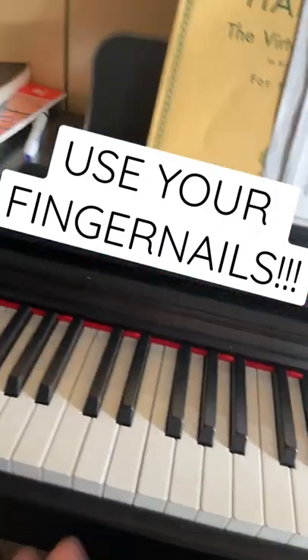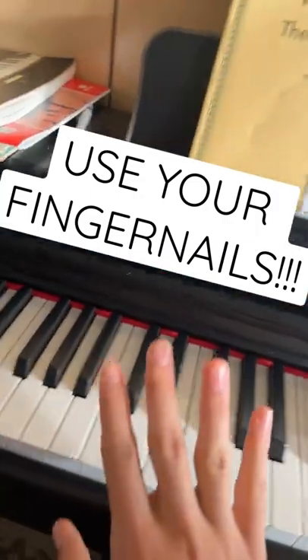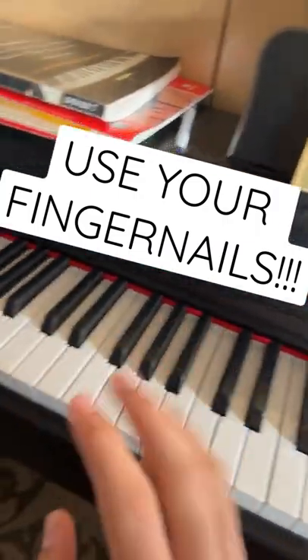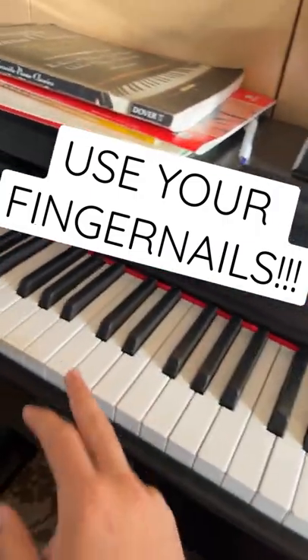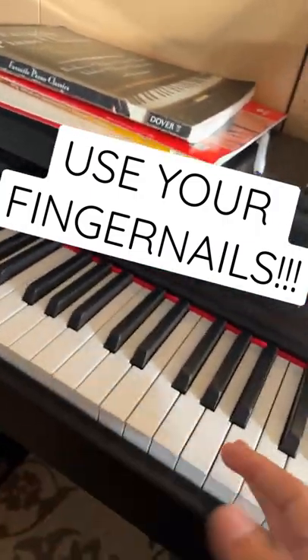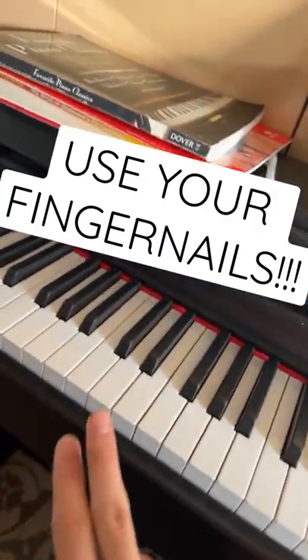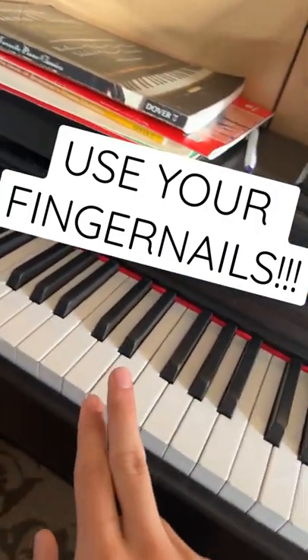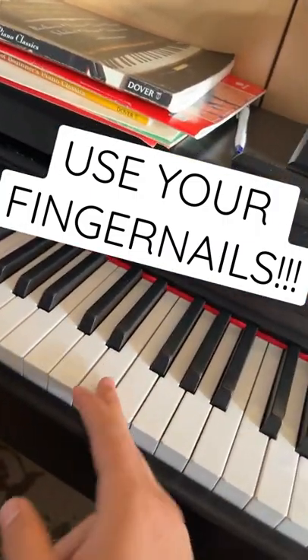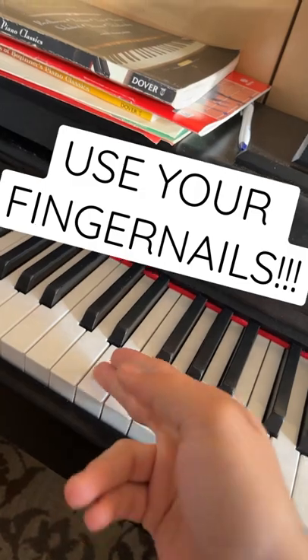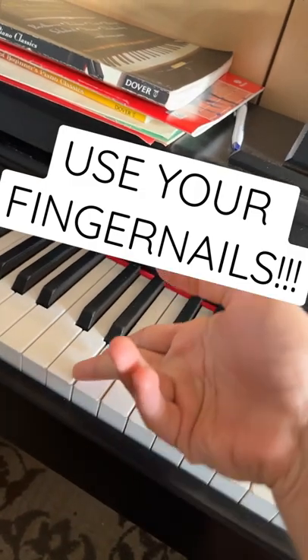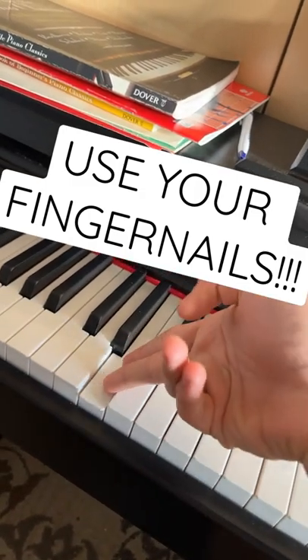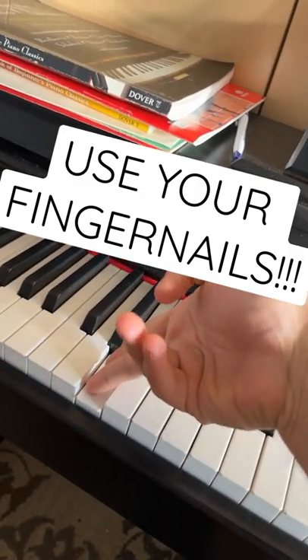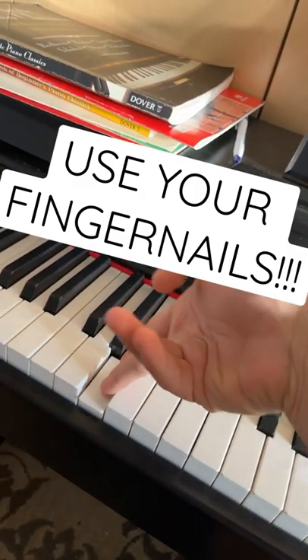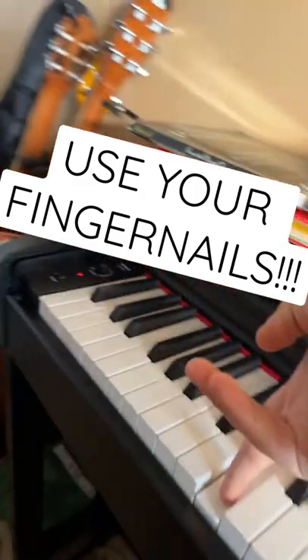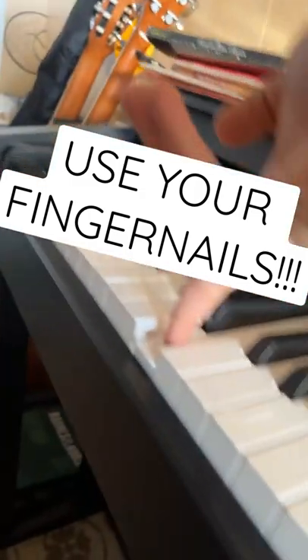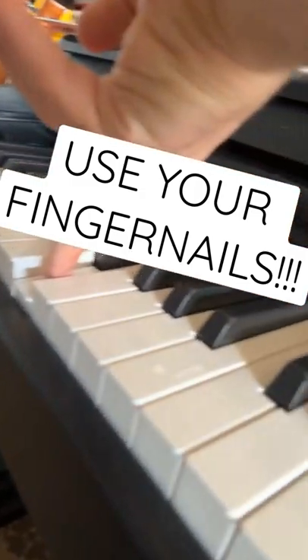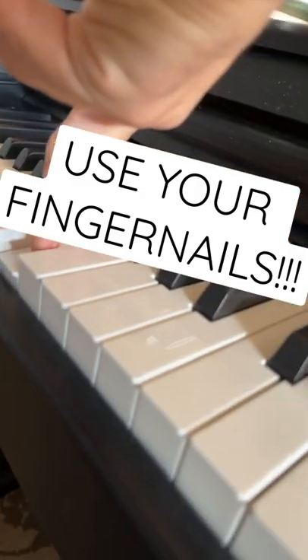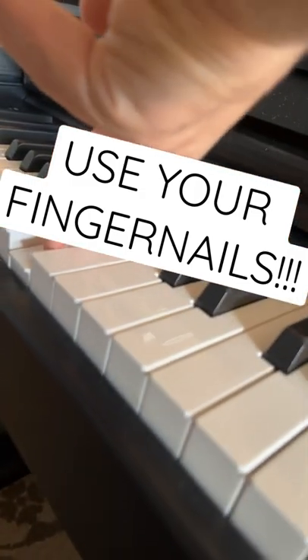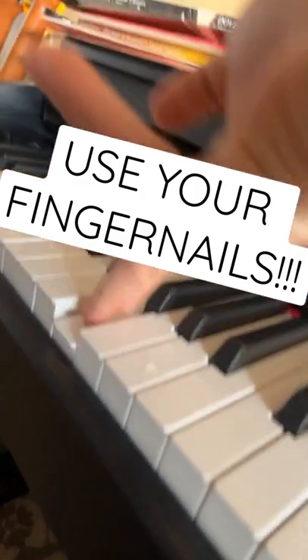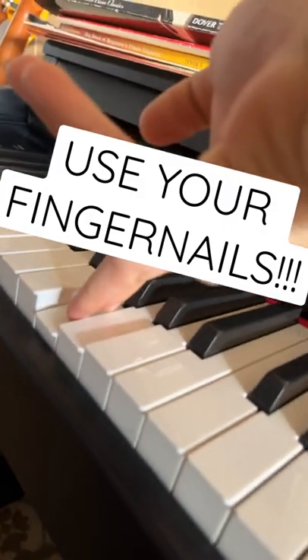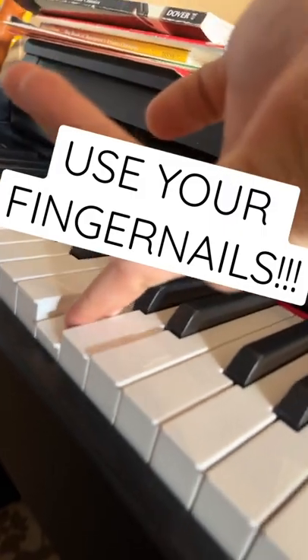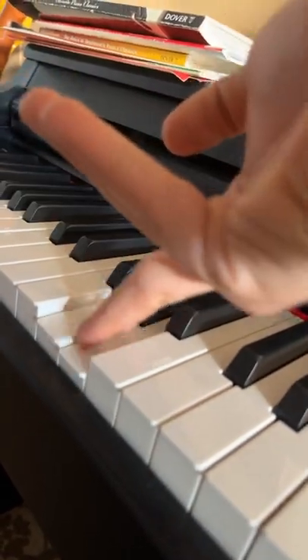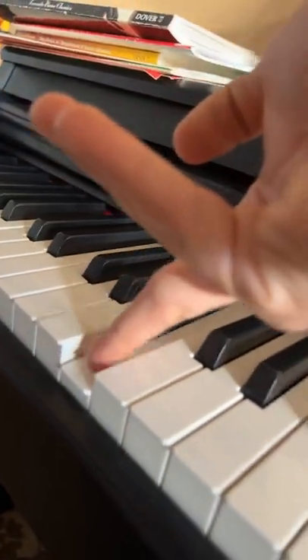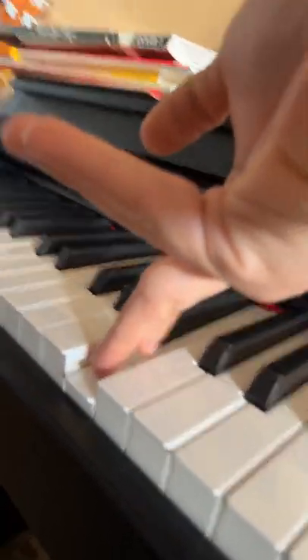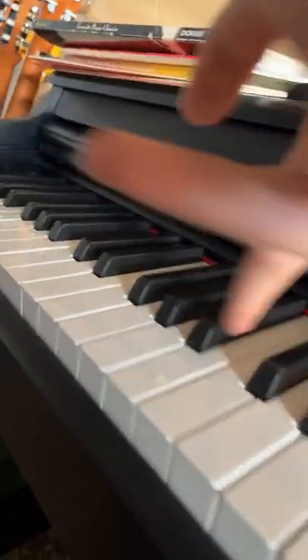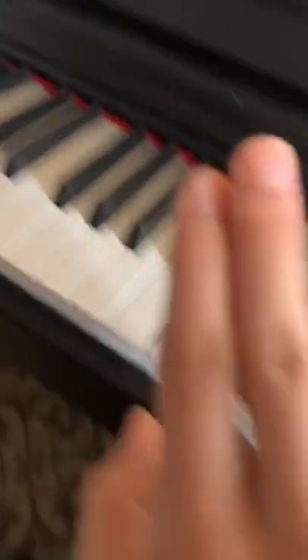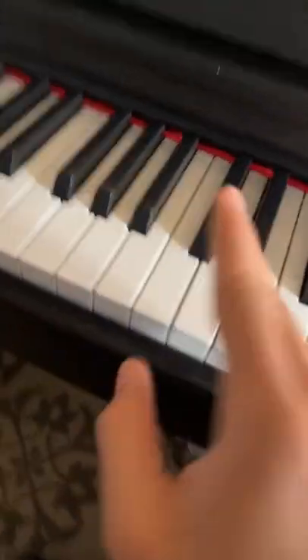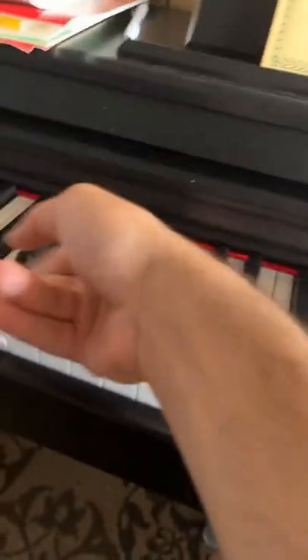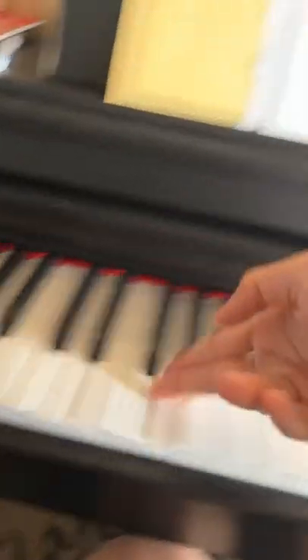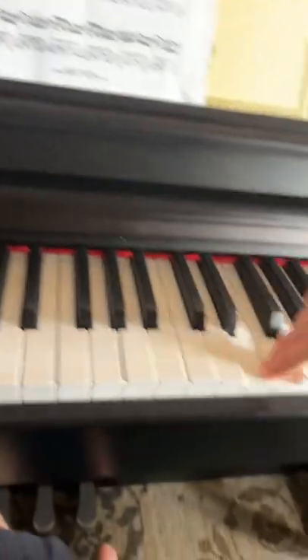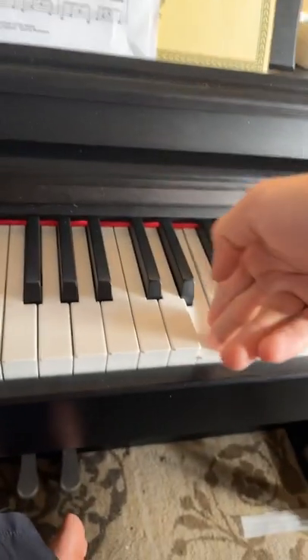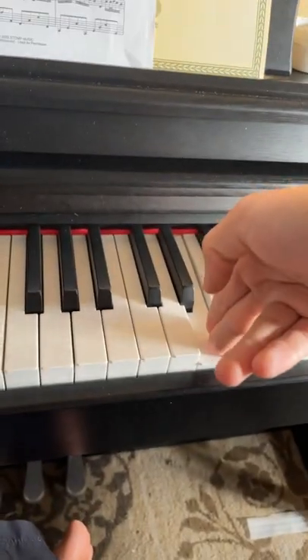How do you do that? For example, going up, this is what I did. I placed my fingernails down like this and then this is how I proceeded. As you can see, it's hitting my fingernails. Like that.